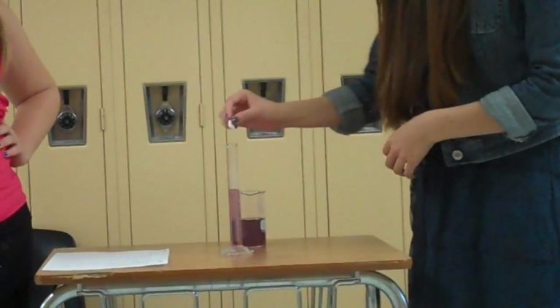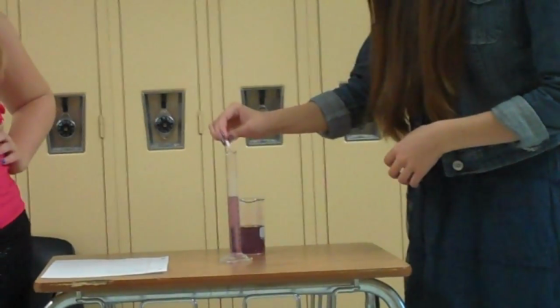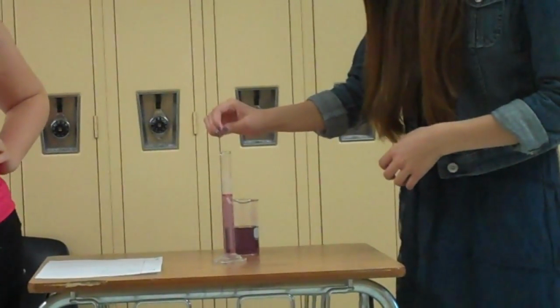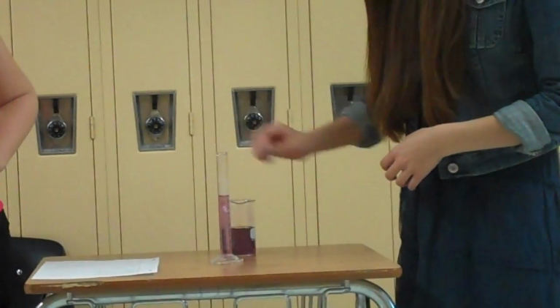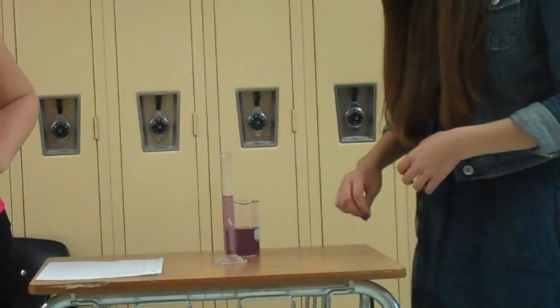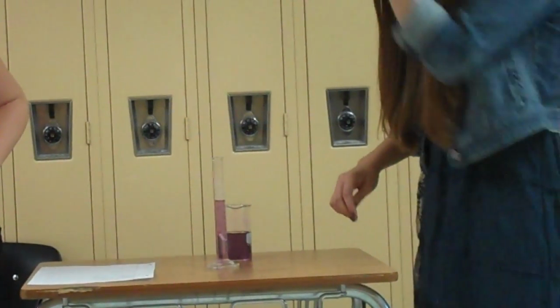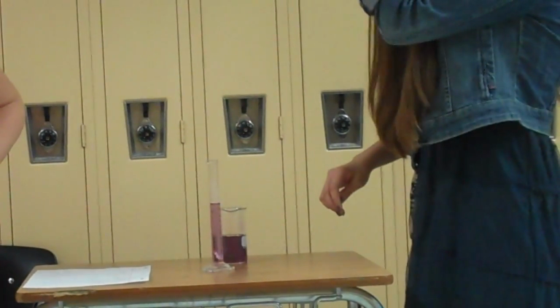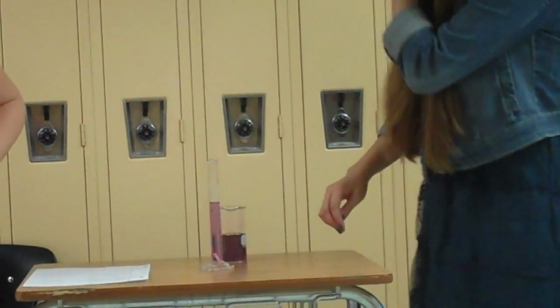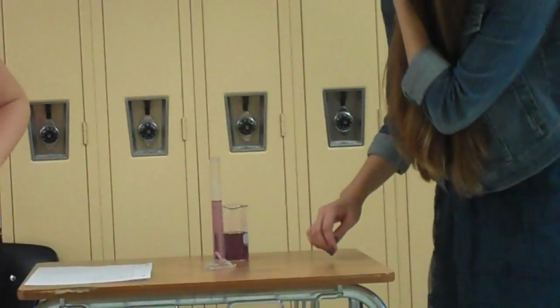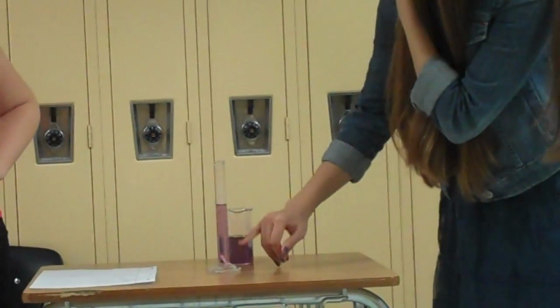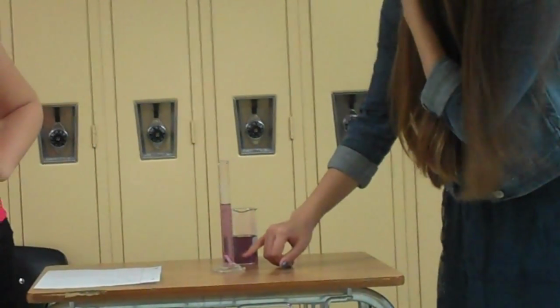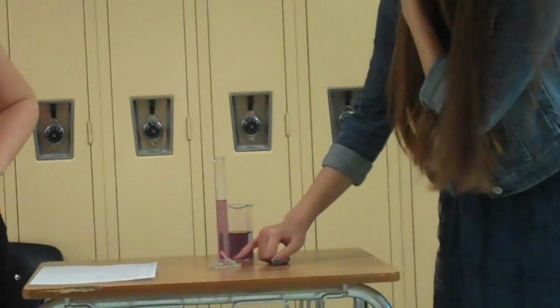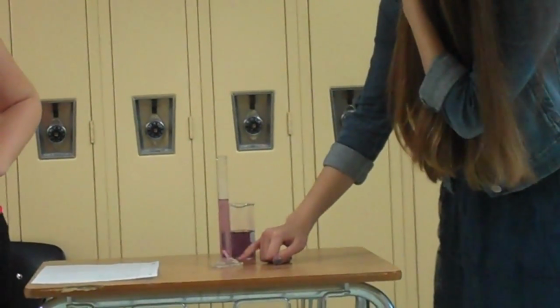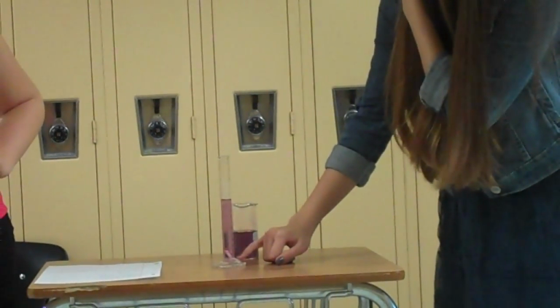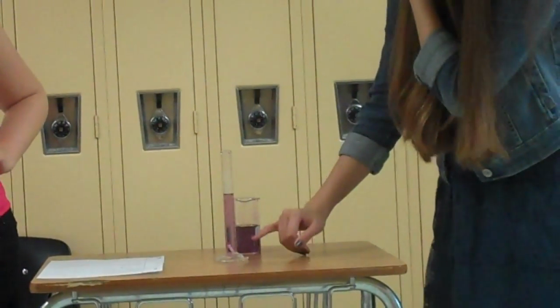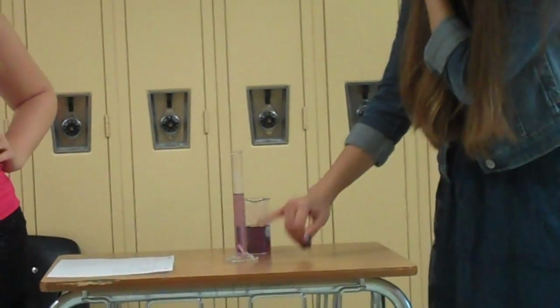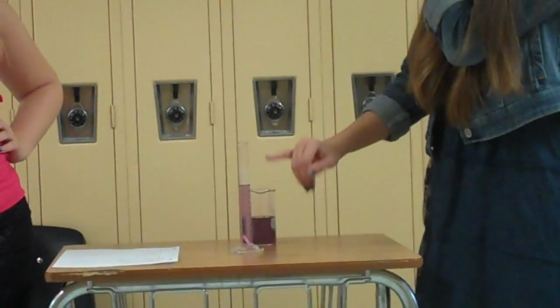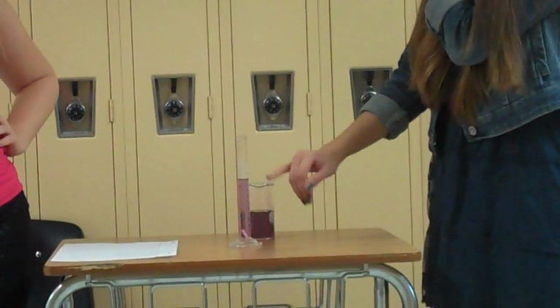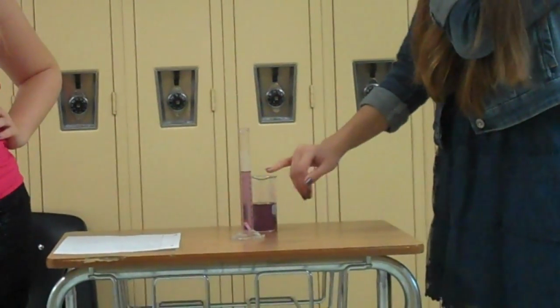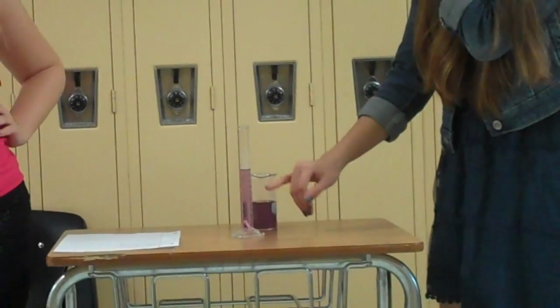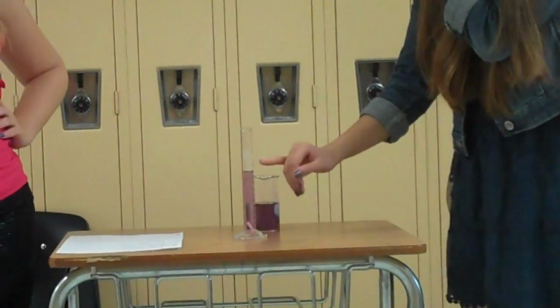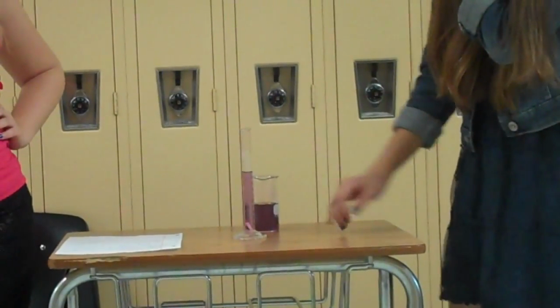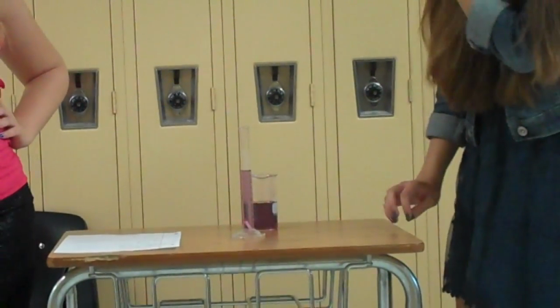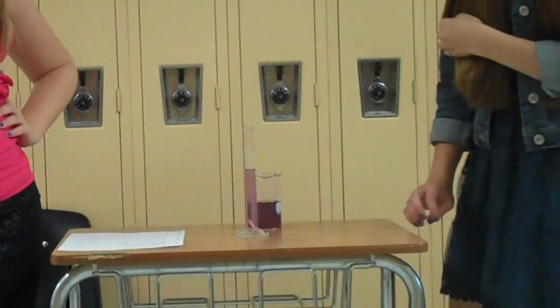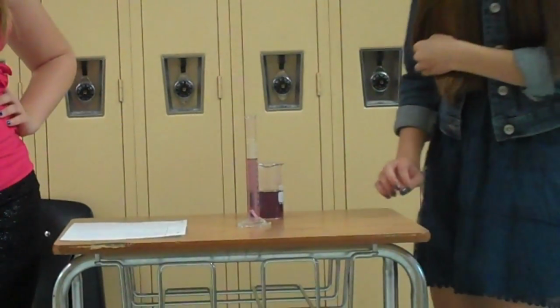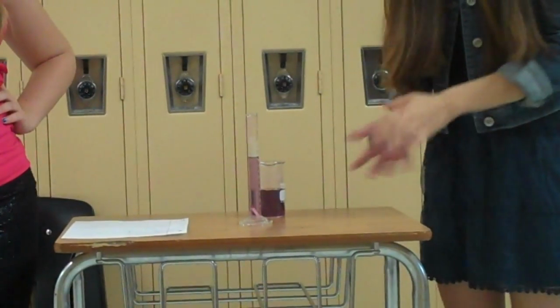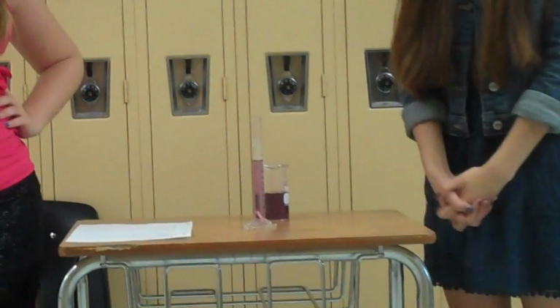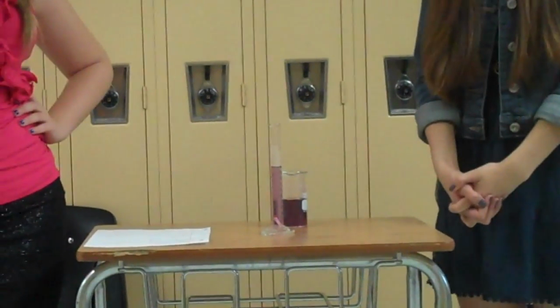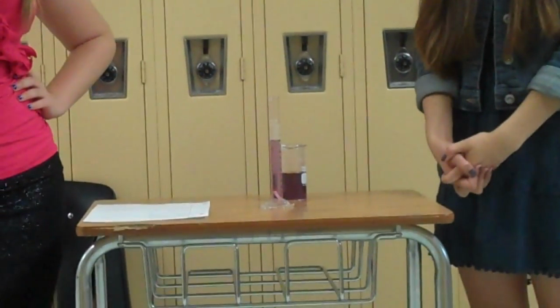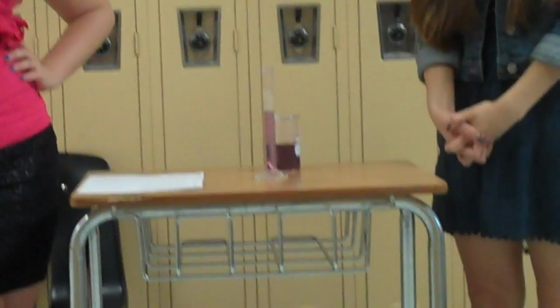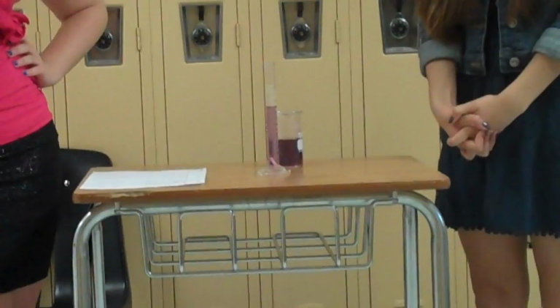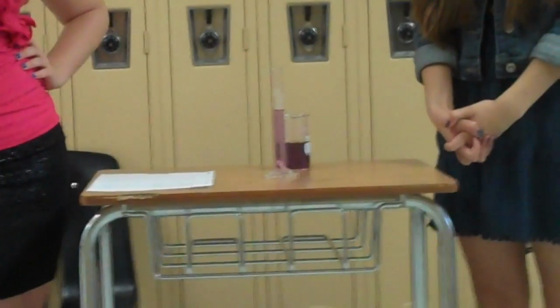And I'll put my little eraser in there. So you can see when you put something in there, it displaces the water, and you can measure how much it's displaced. And that is how I use the graduated cylinder.